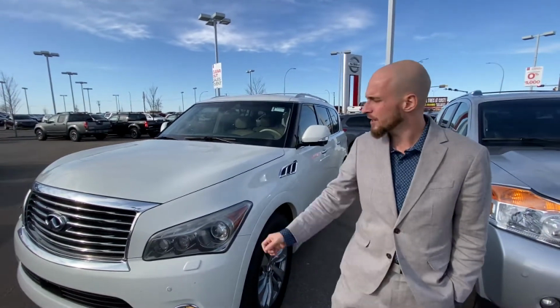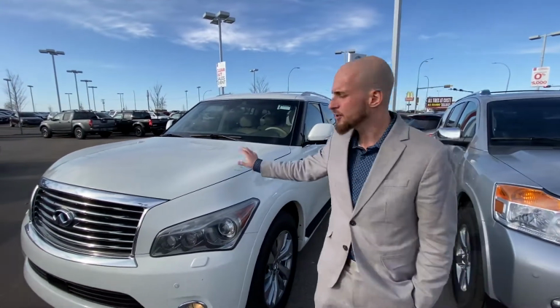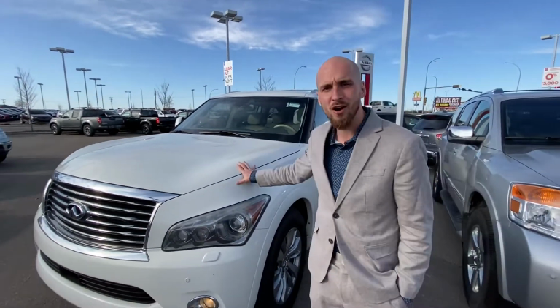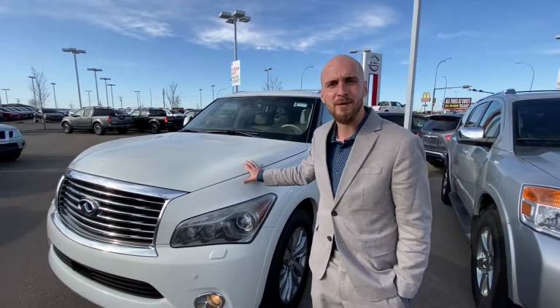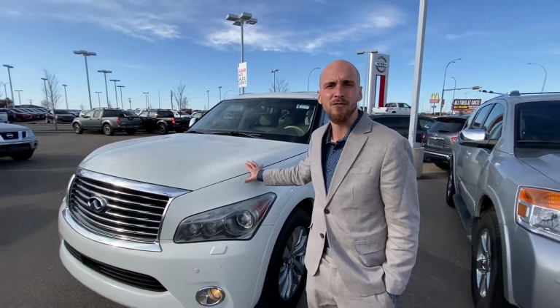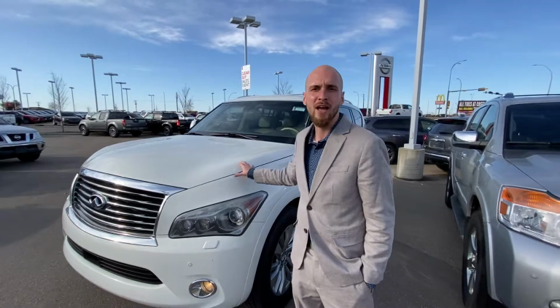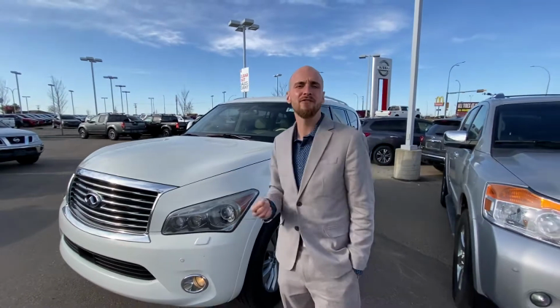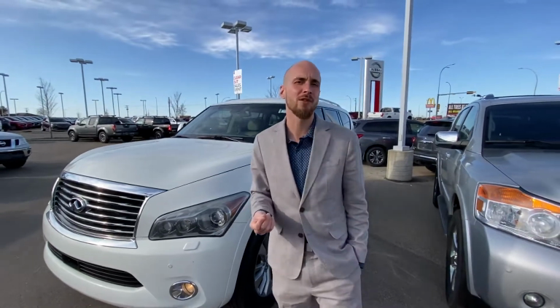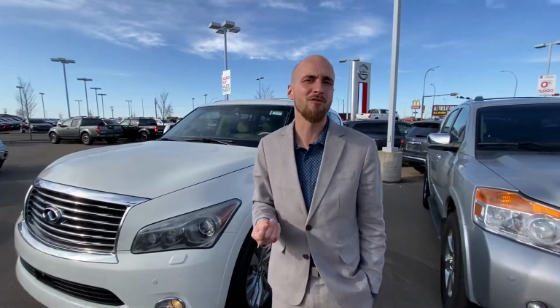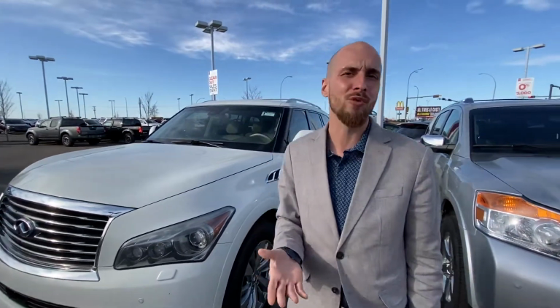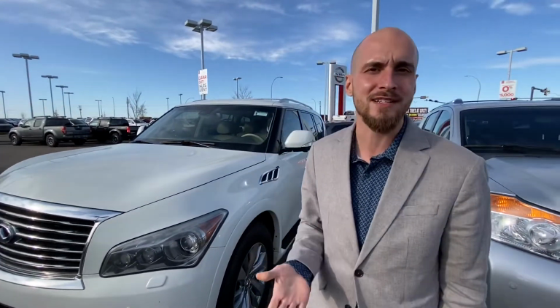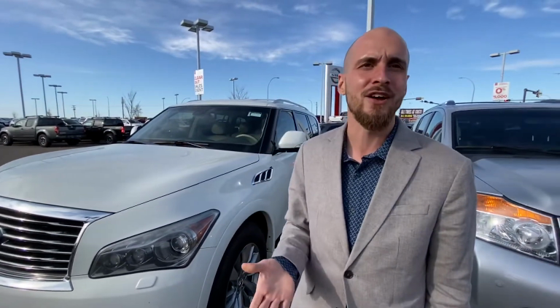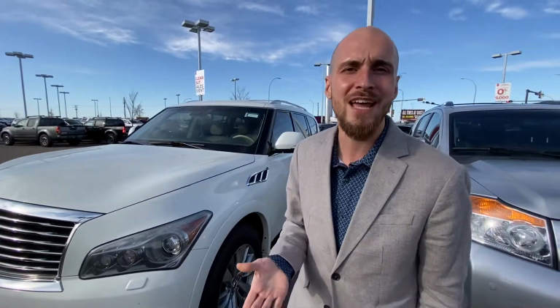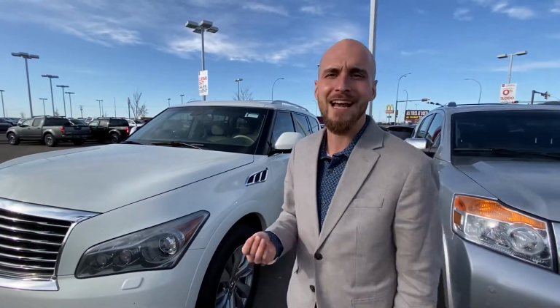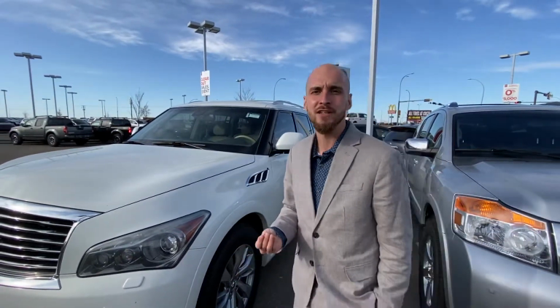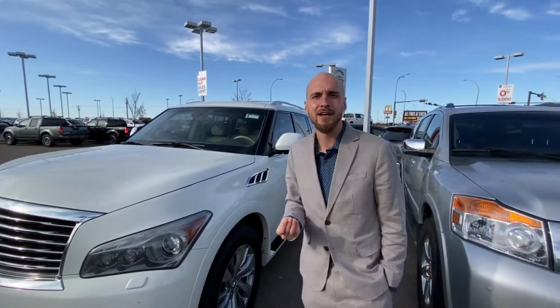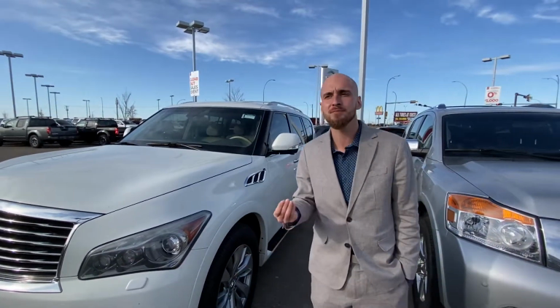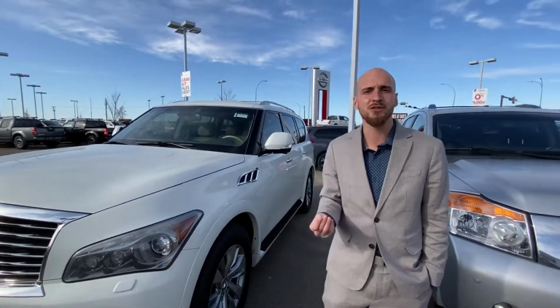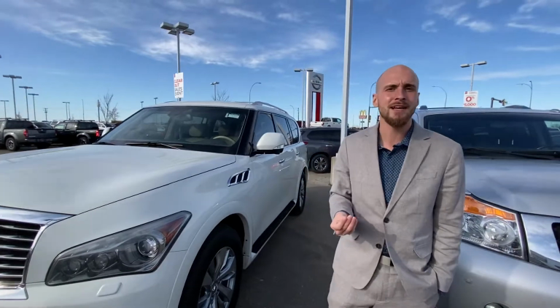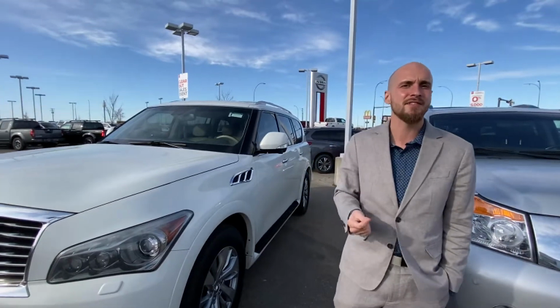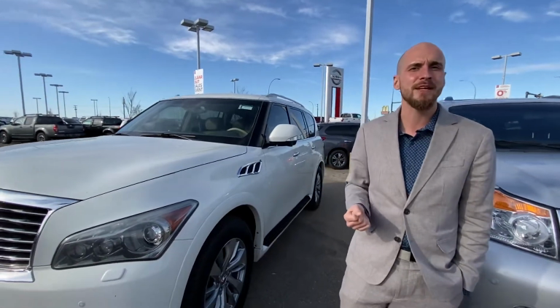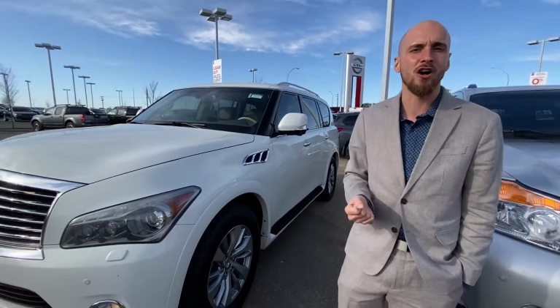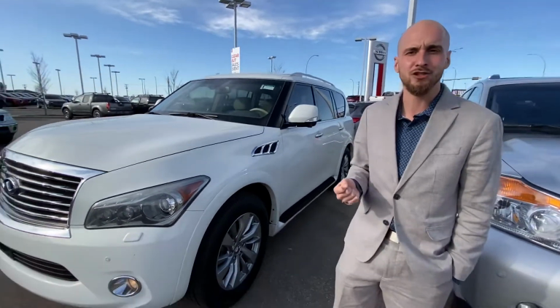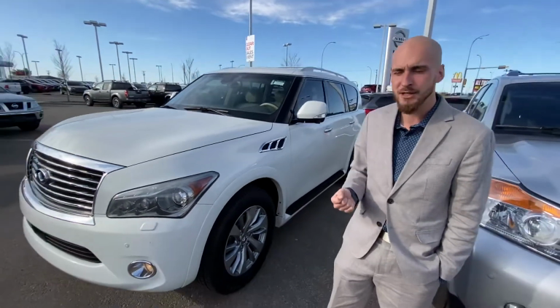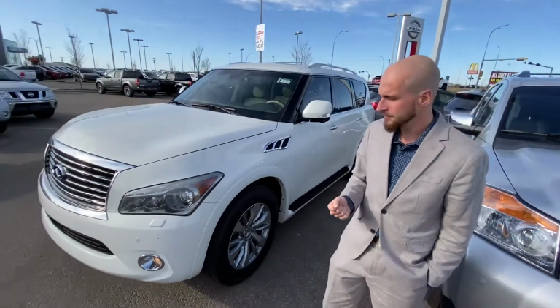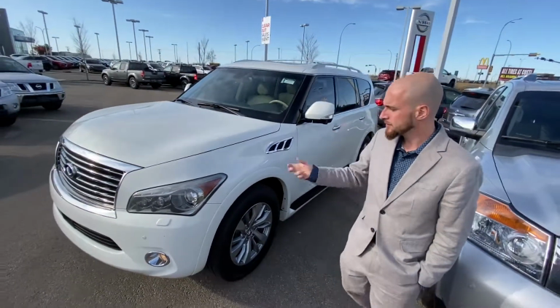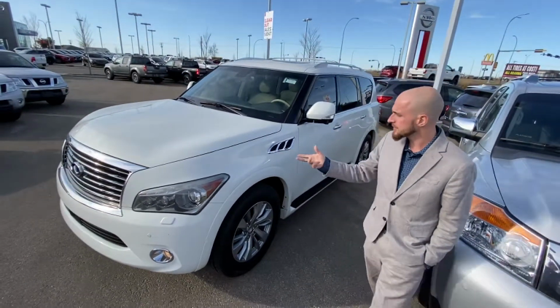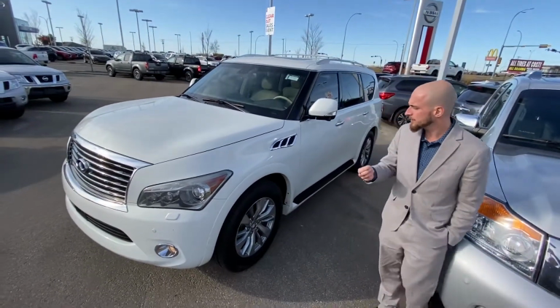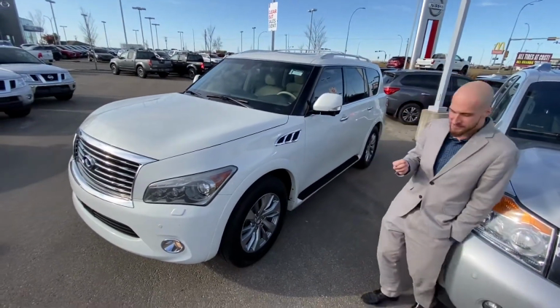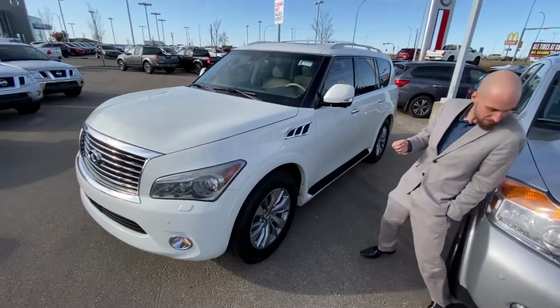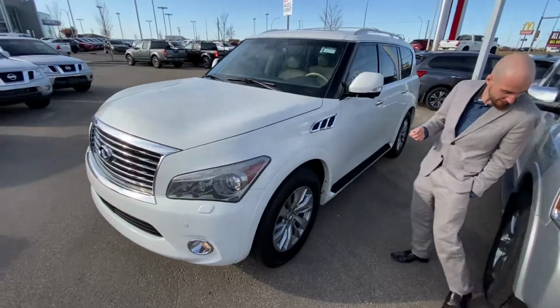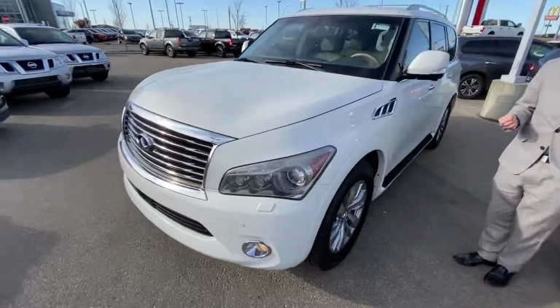Underneath the hood you are going to get the powerful and very reliable 5.6 liter V8 engine, which is mated to a 7-speed automatic transmission. As you can see, this vehicle is in immaculate condition.